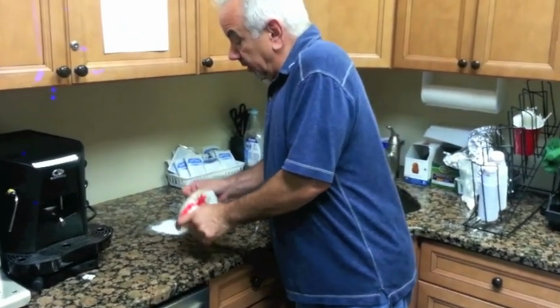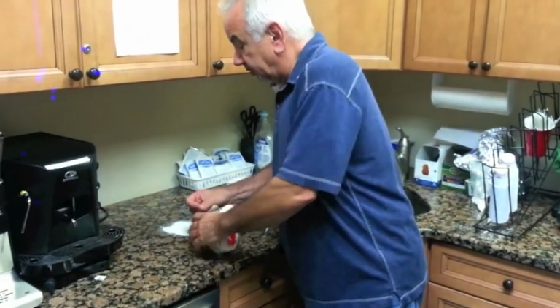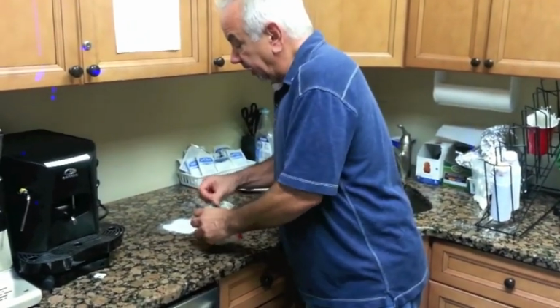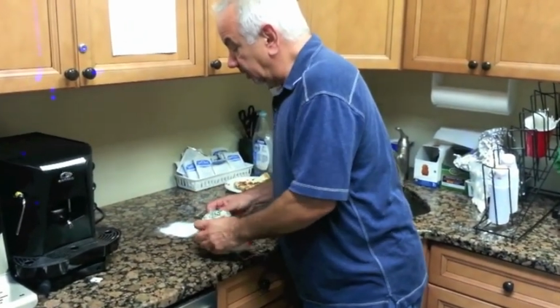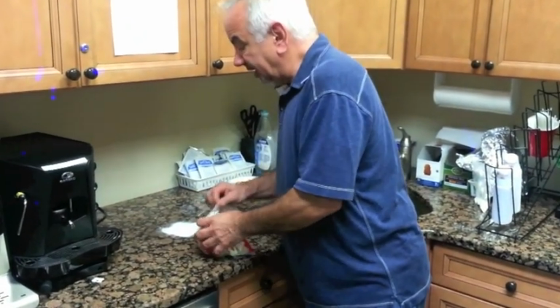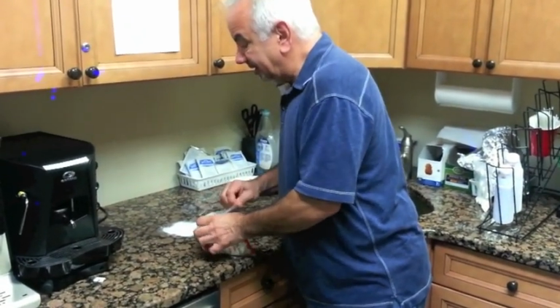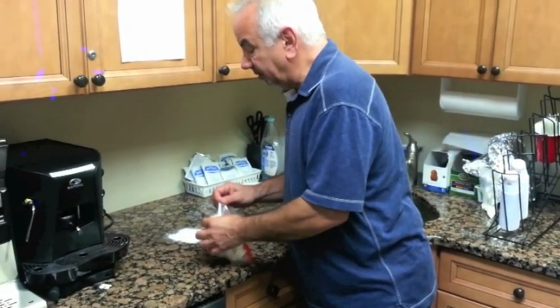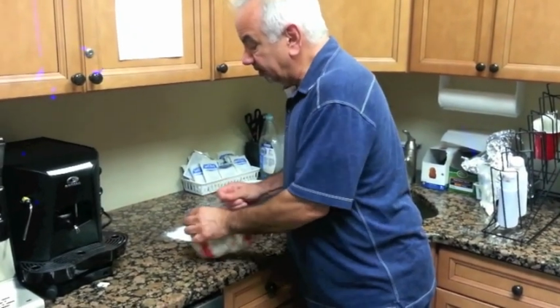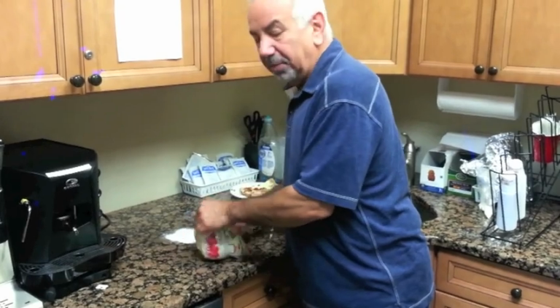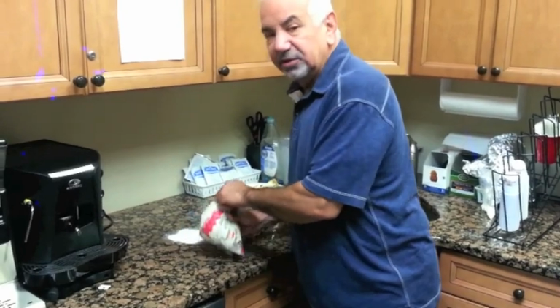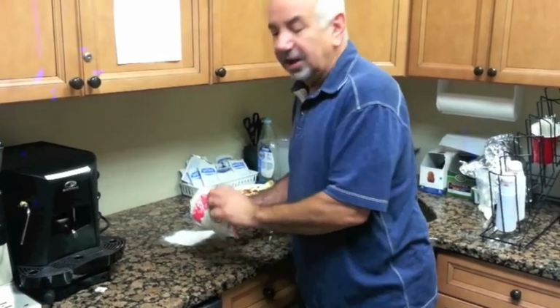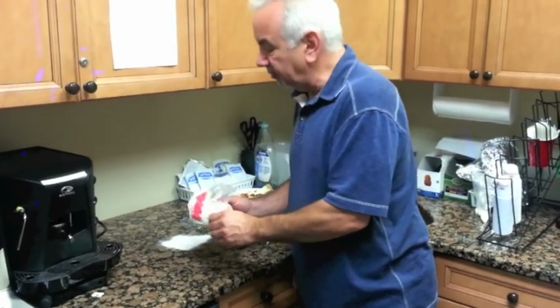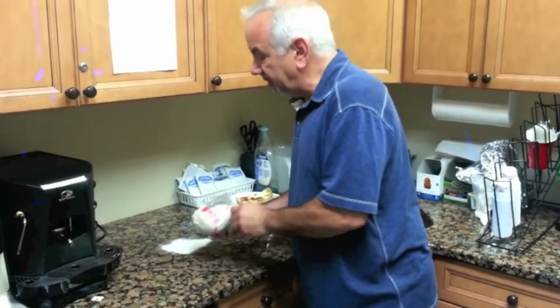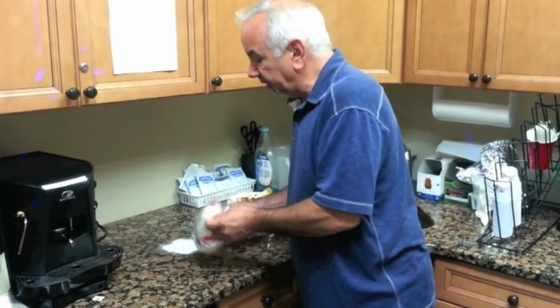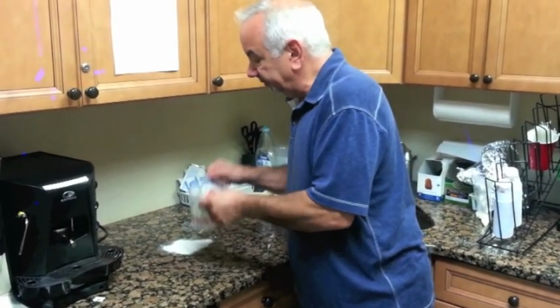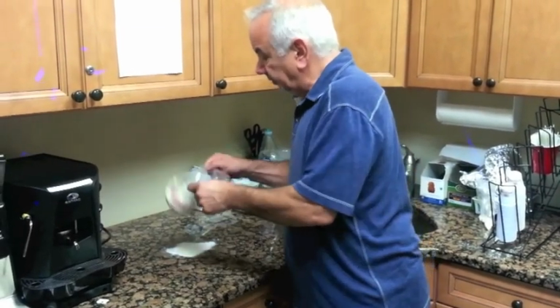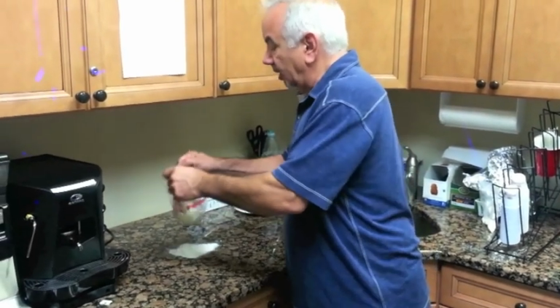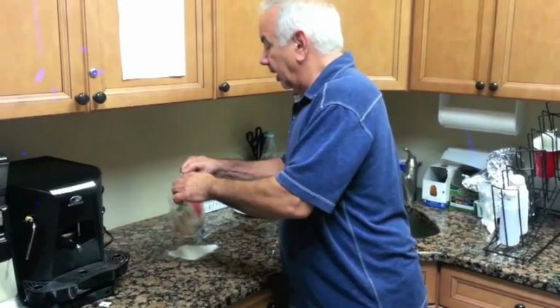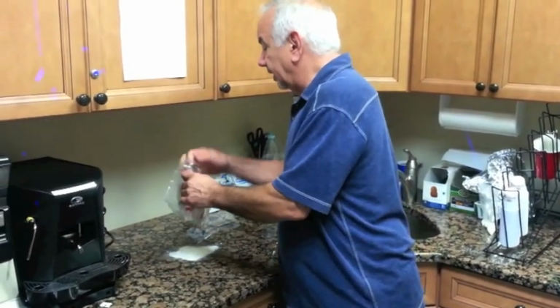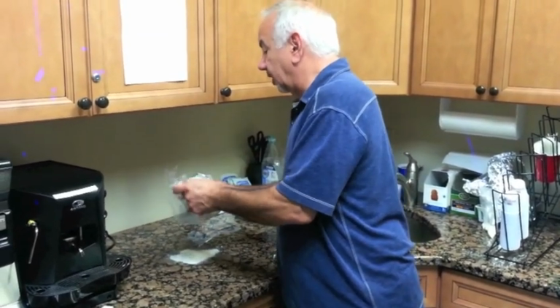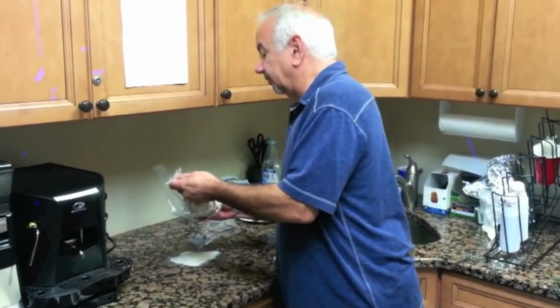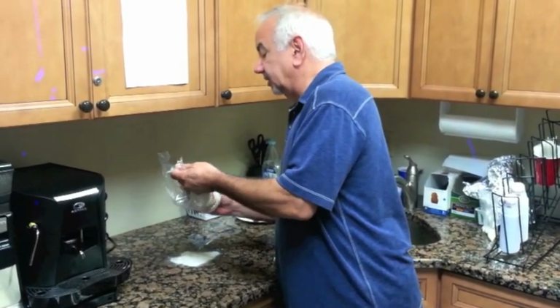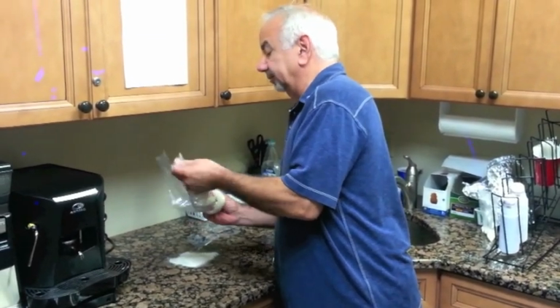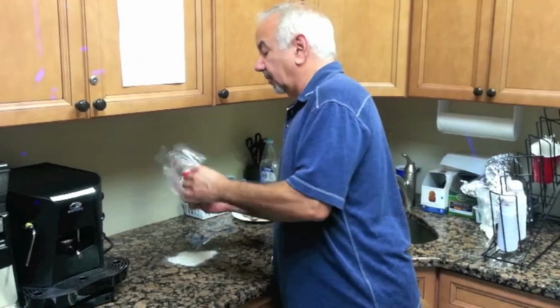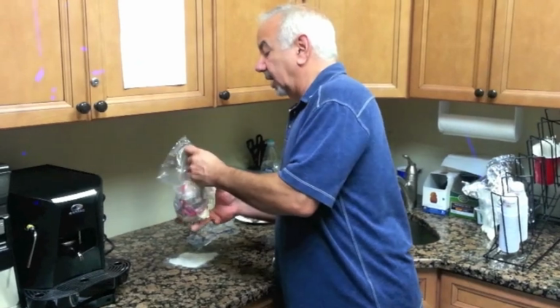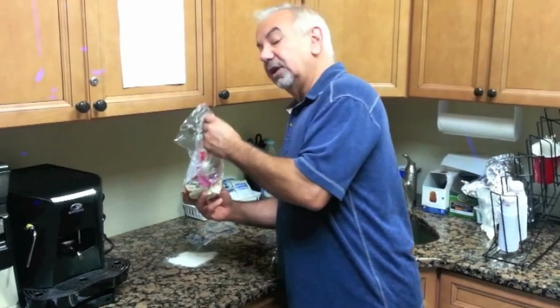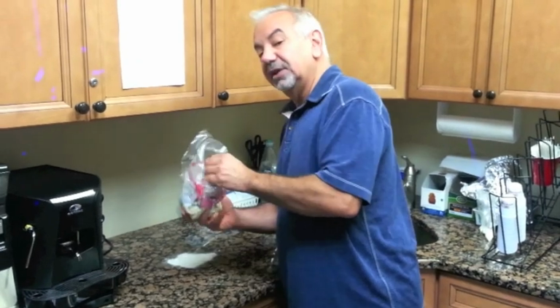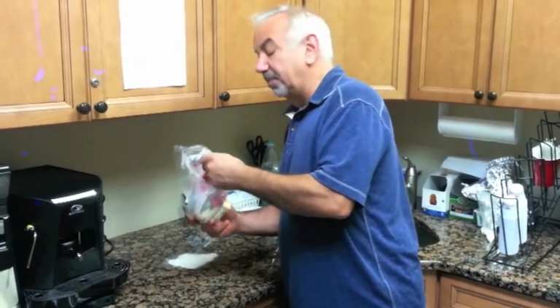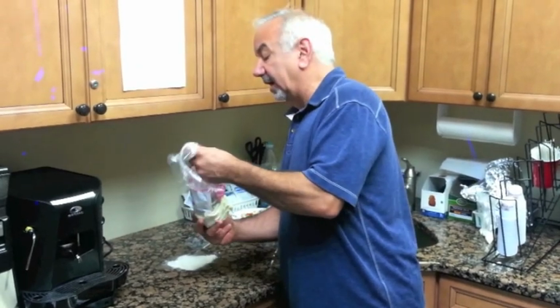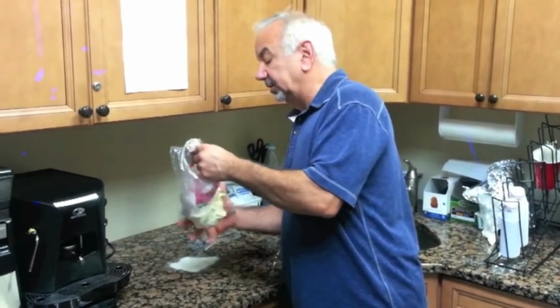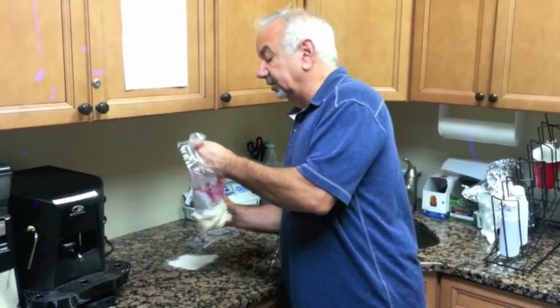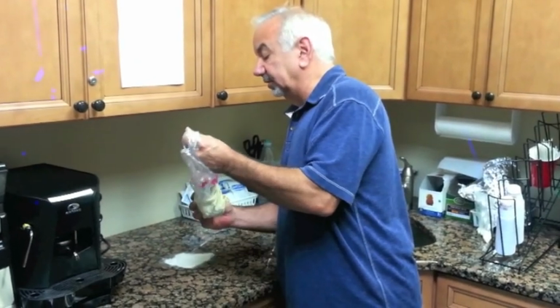It's real easy — you just let it sit in the refrigerator for about six hours or more, maybe overnight, and then it thaws out very nicely. It usually comes out of the bag much easier than this one.